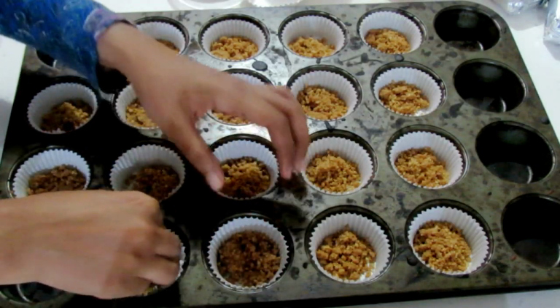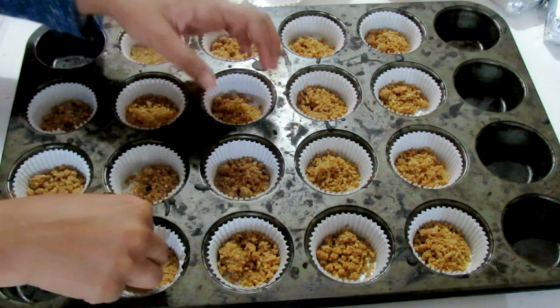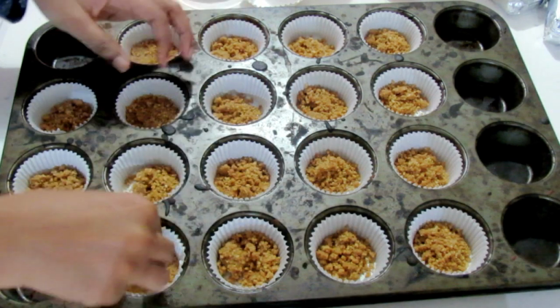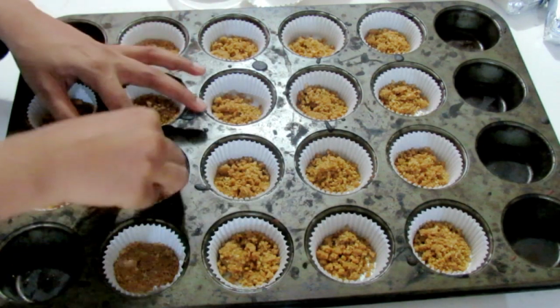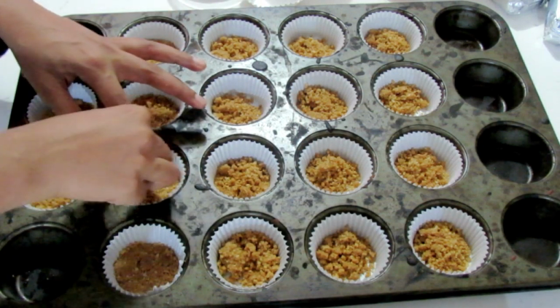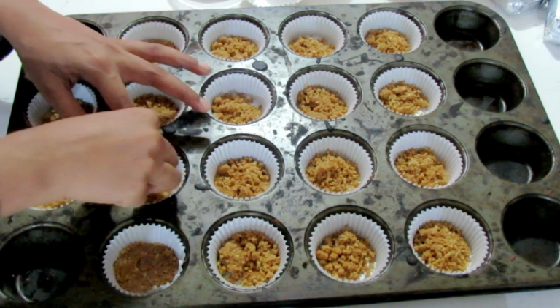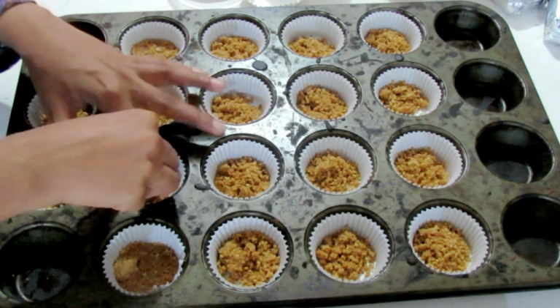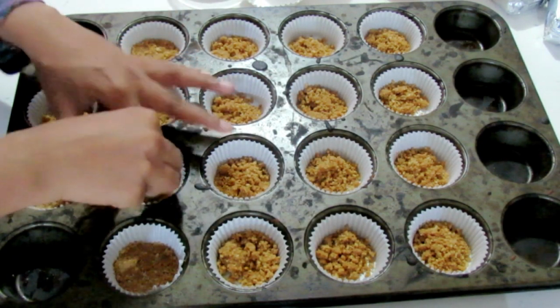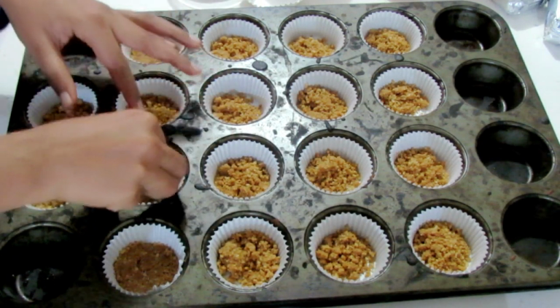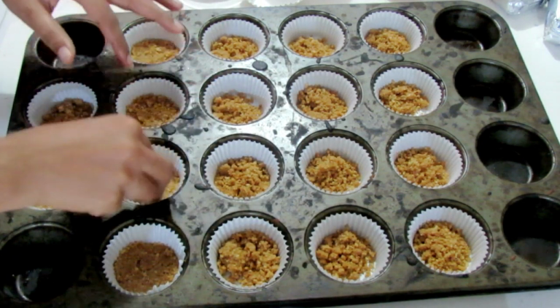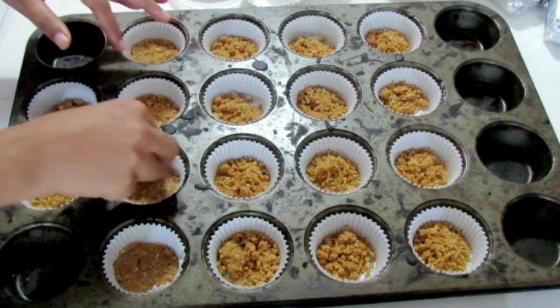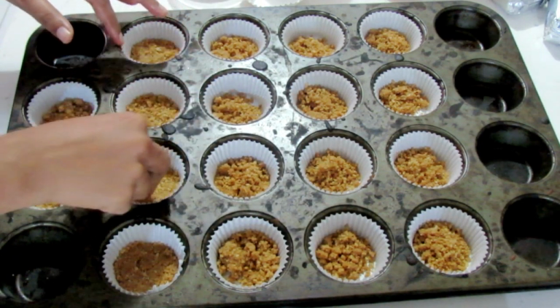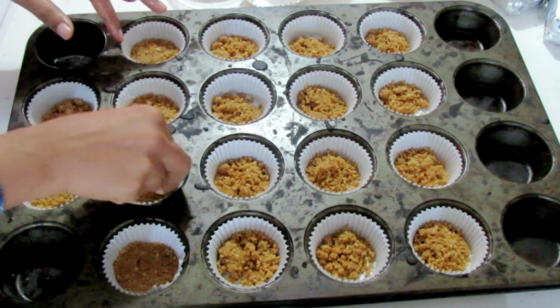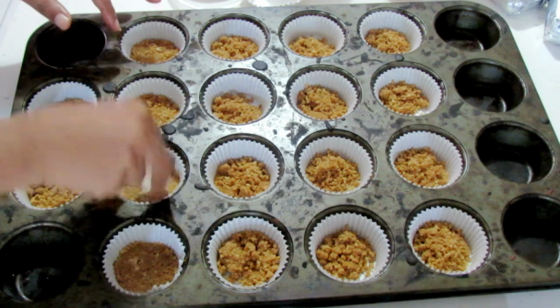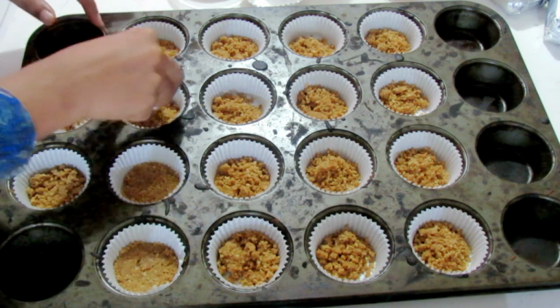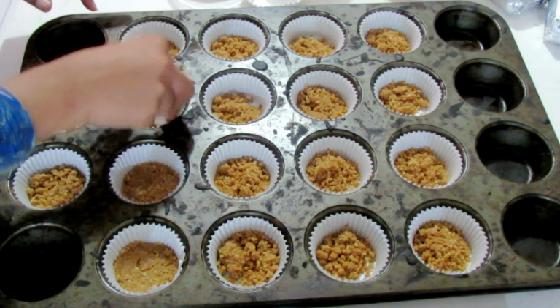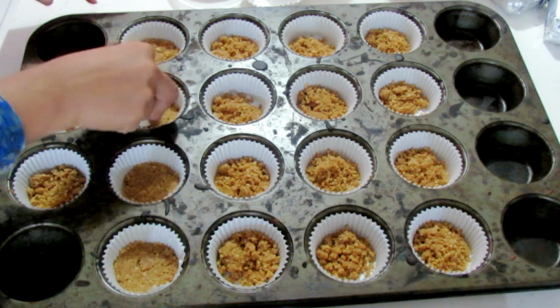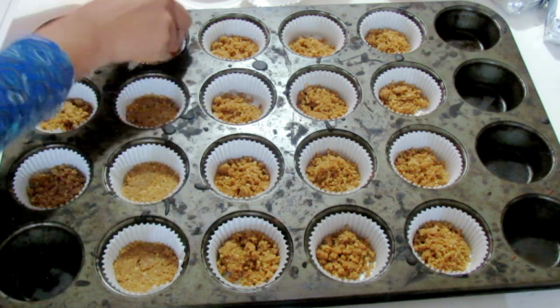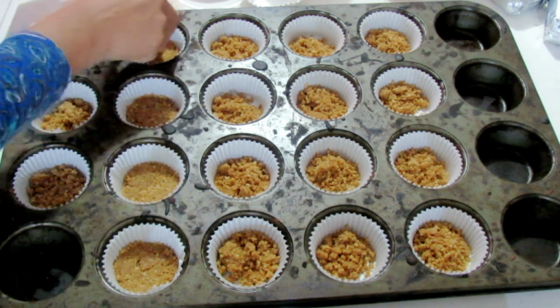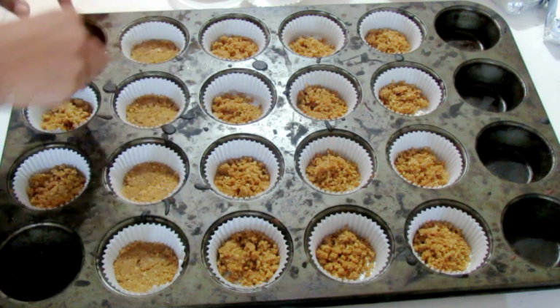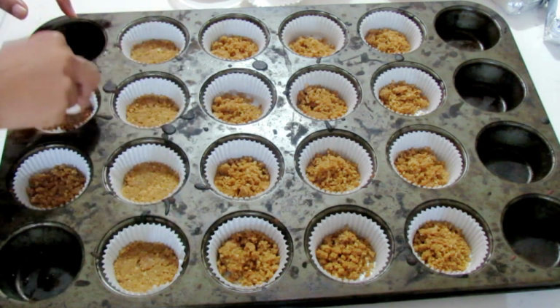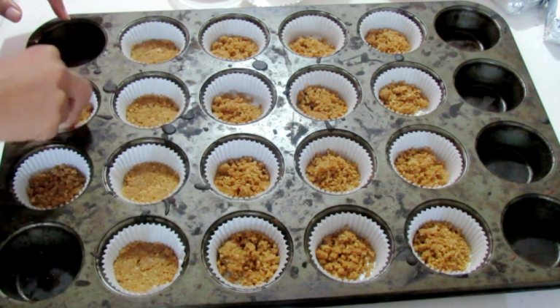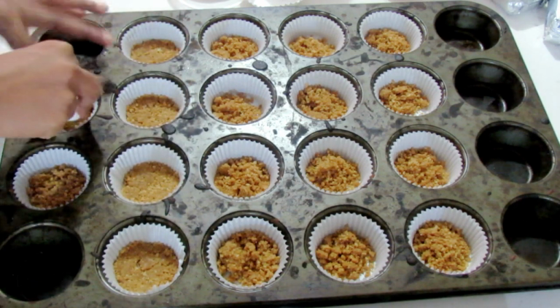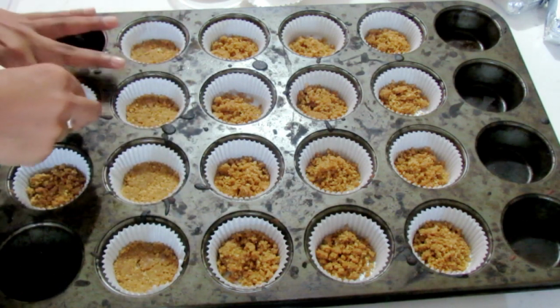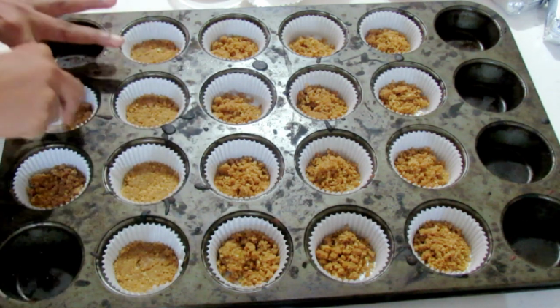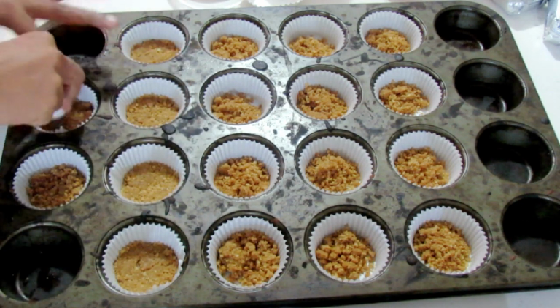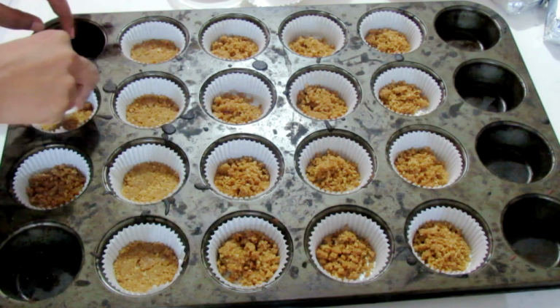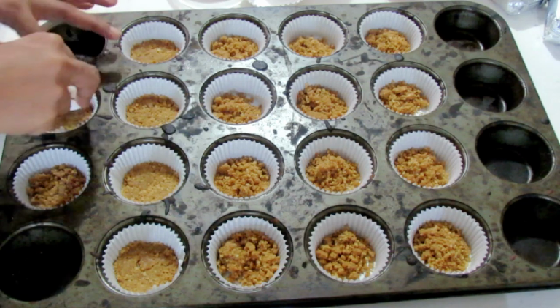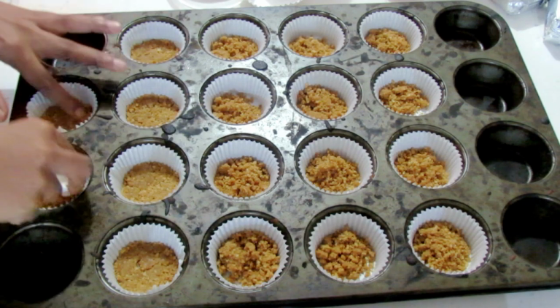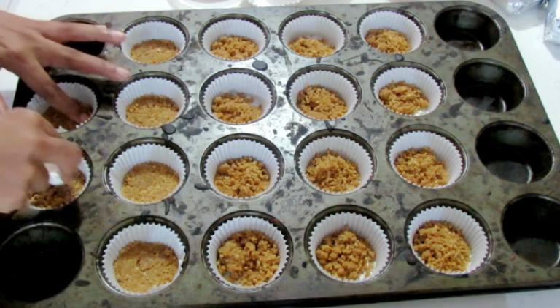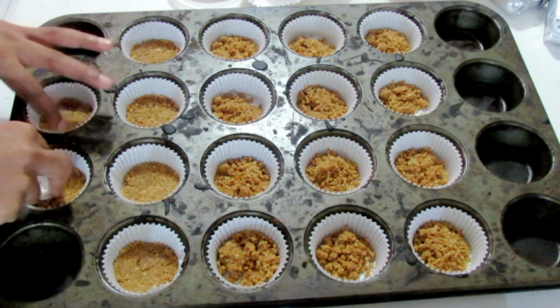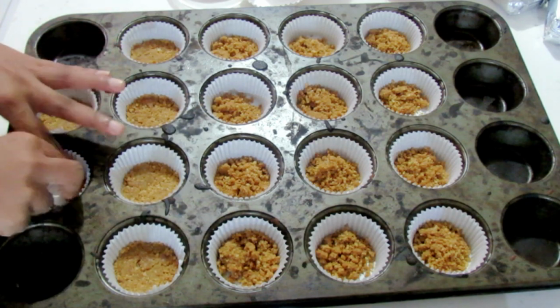The next thing you want to do is make sure you press that crust firmly at the bottom of the cupcake liner. You can use your hand, your fingers, a bottle cap — anything you have — just to press it firmly at the bottom.